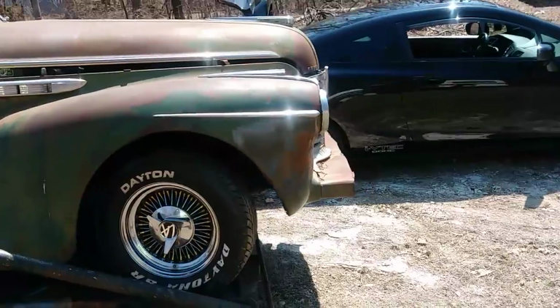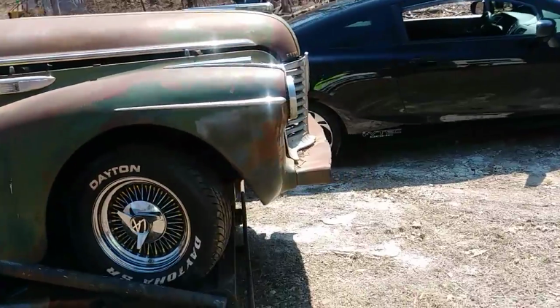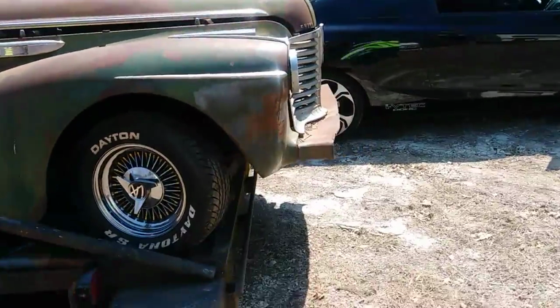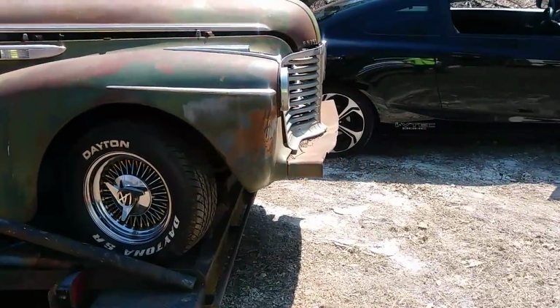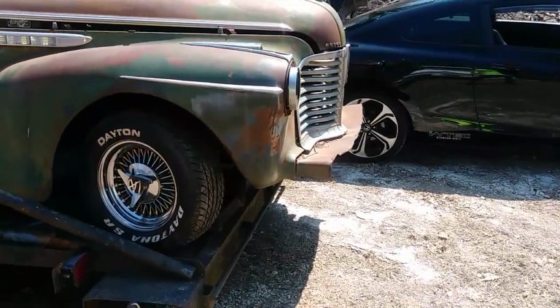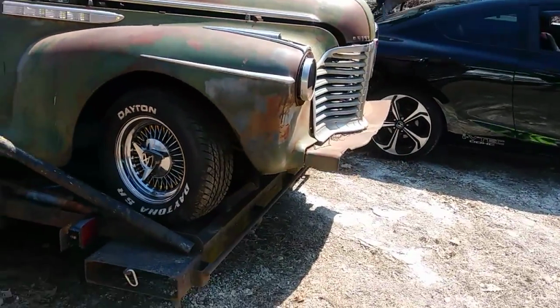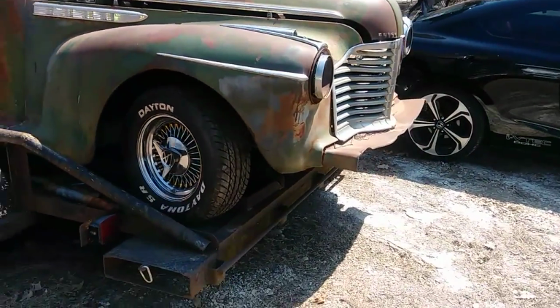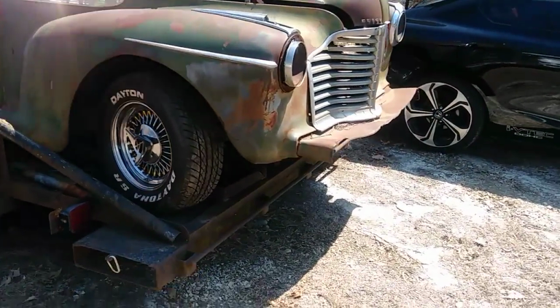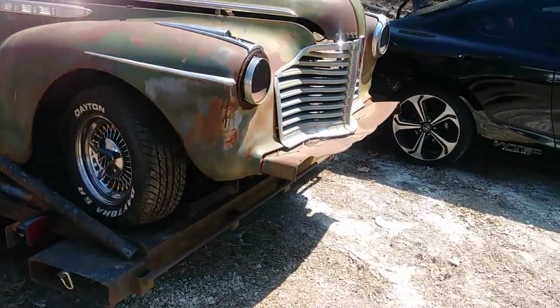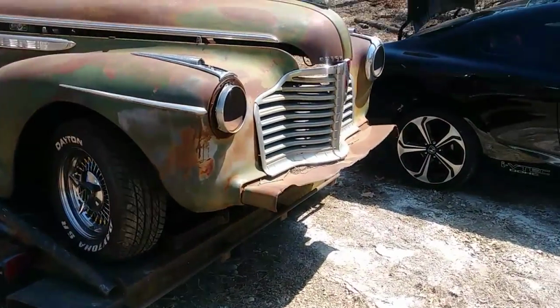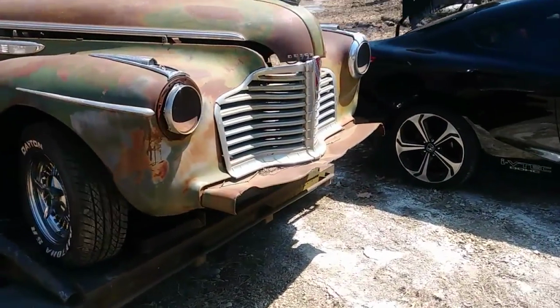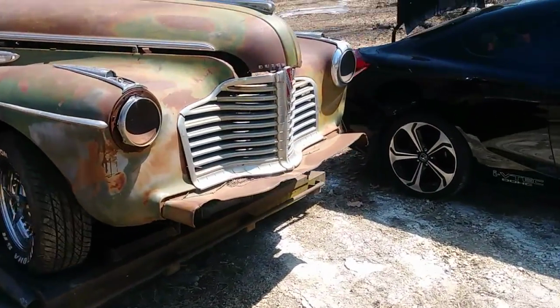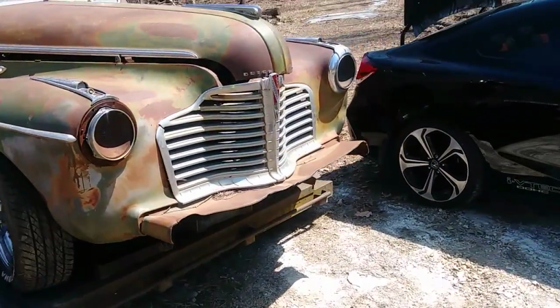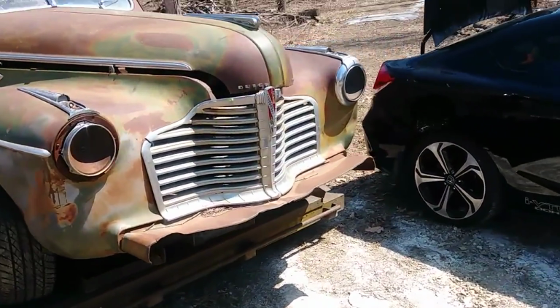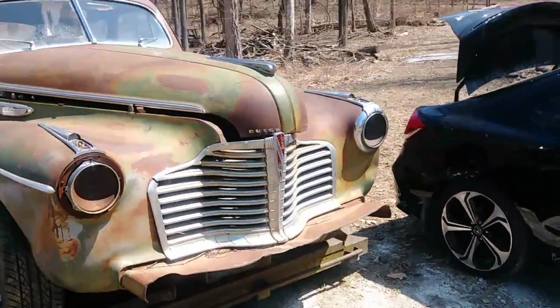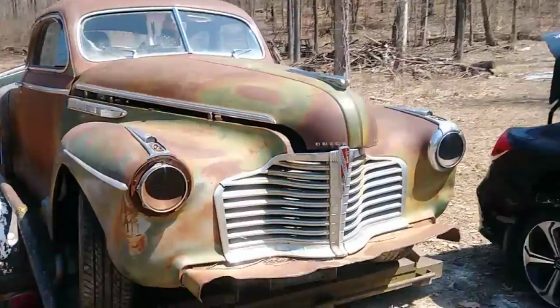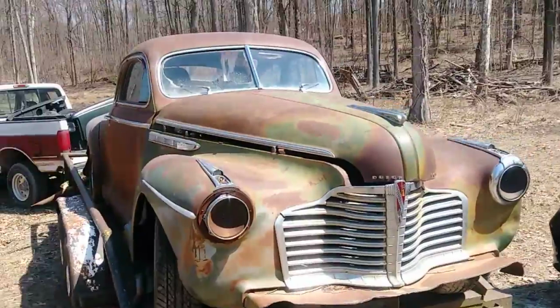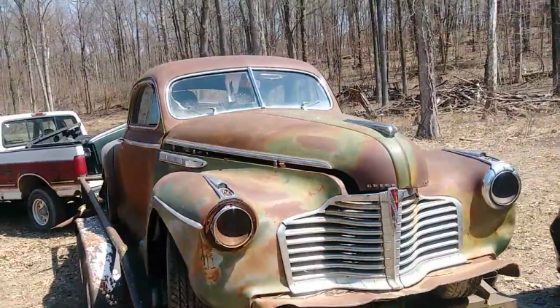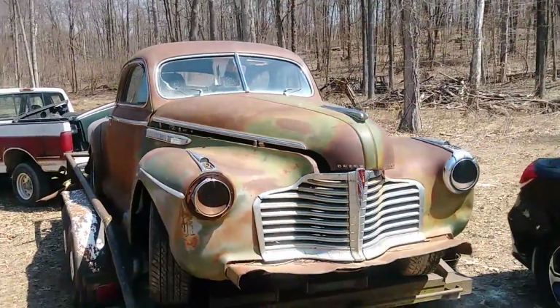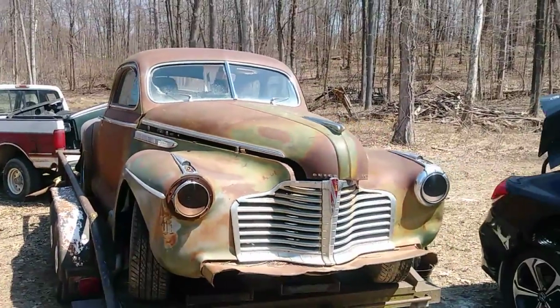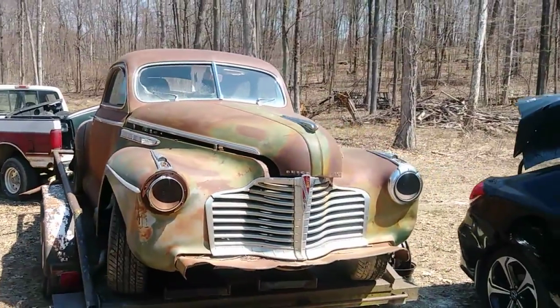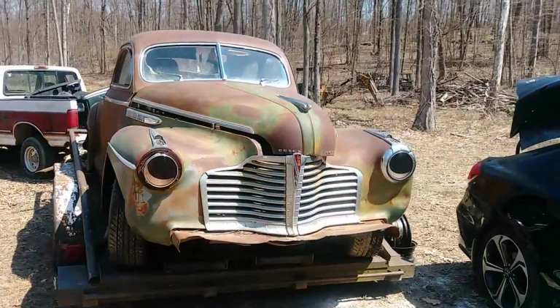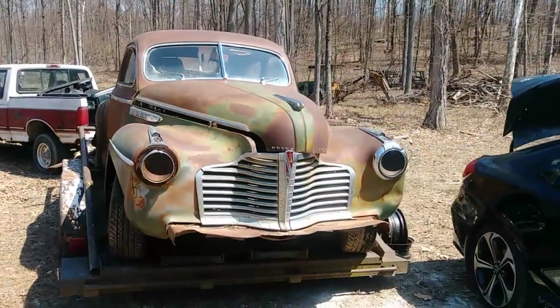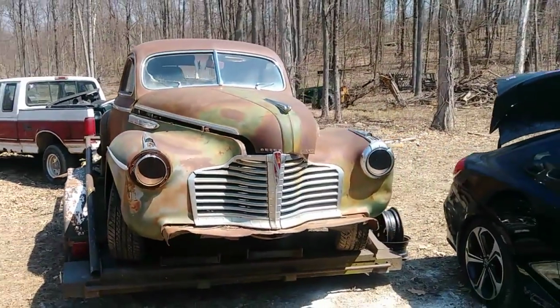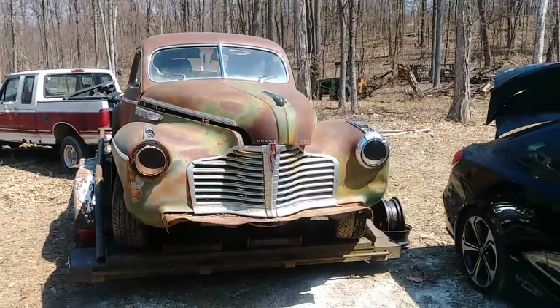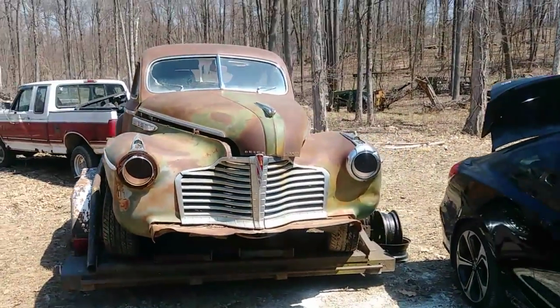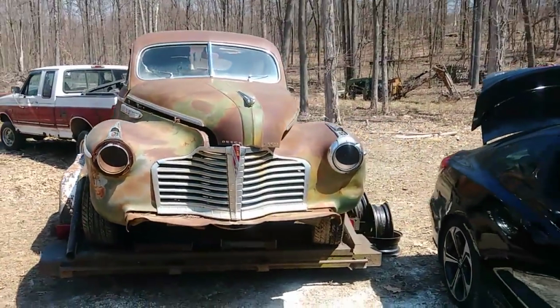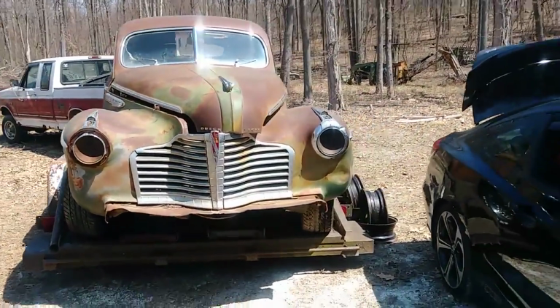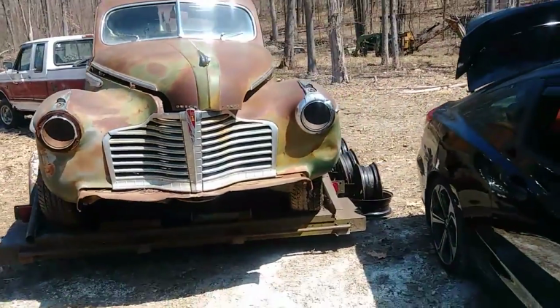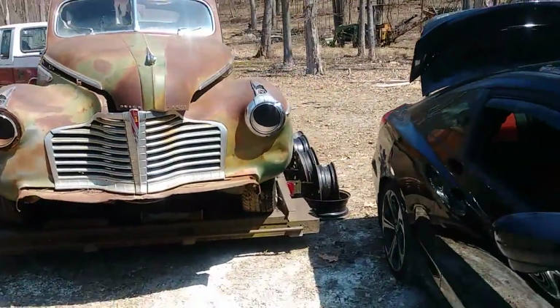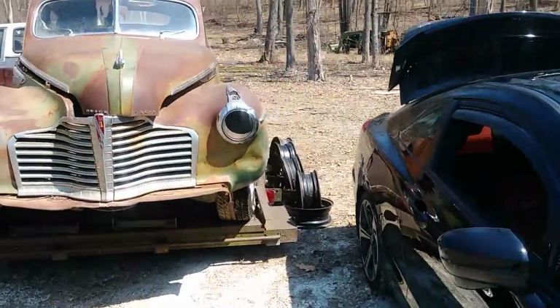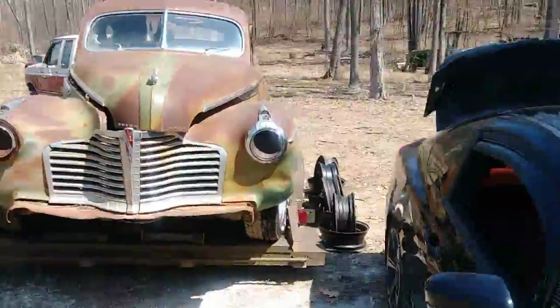She already has a '79 Caddy subframe with an old 350 and a 400 turbo hydromatic and an appropriate rear end.